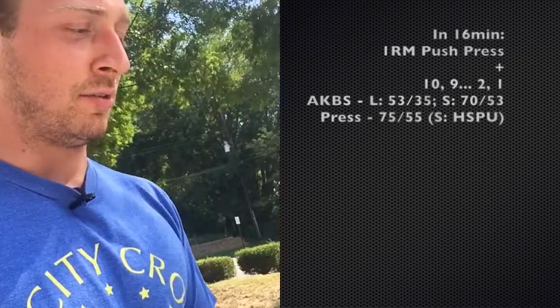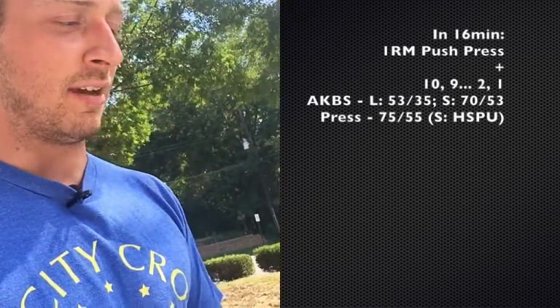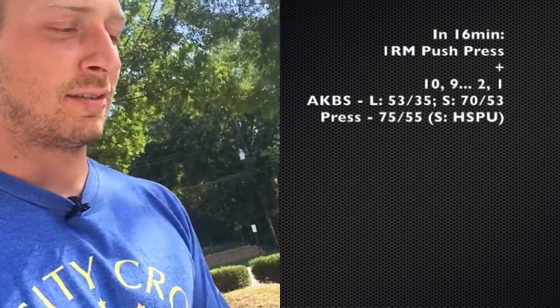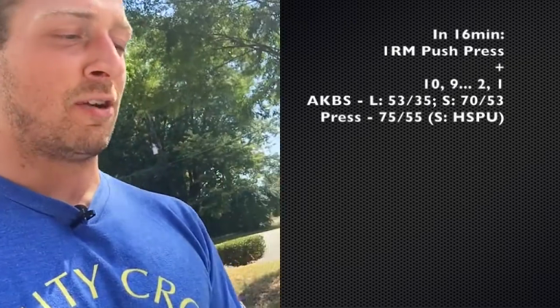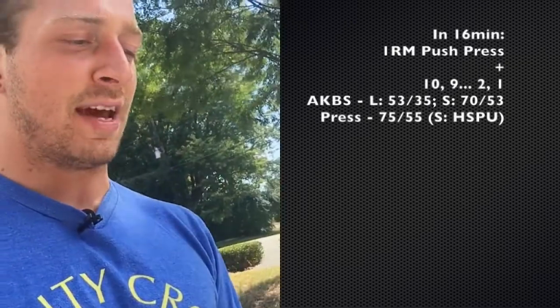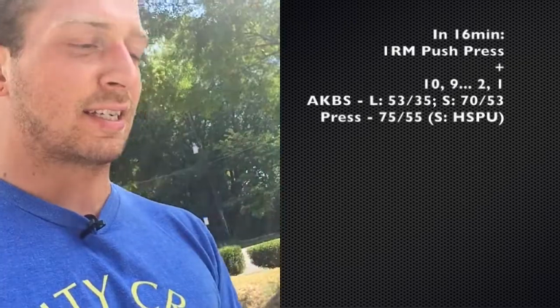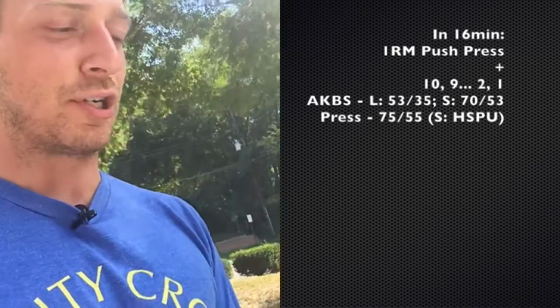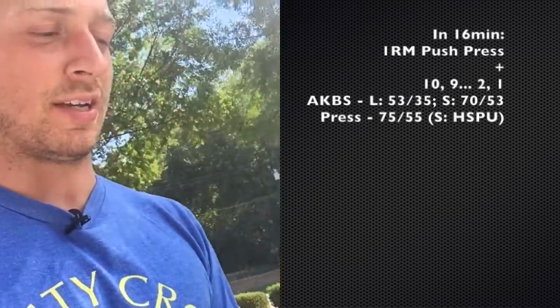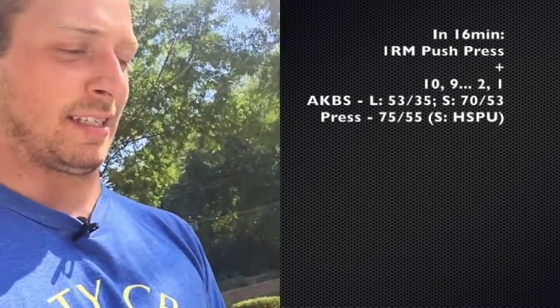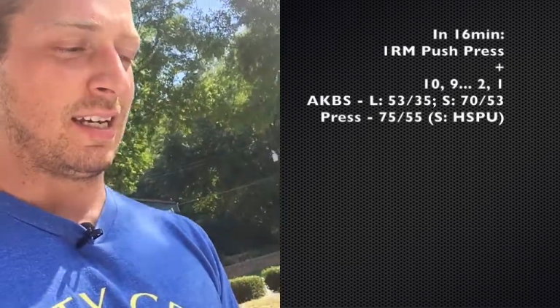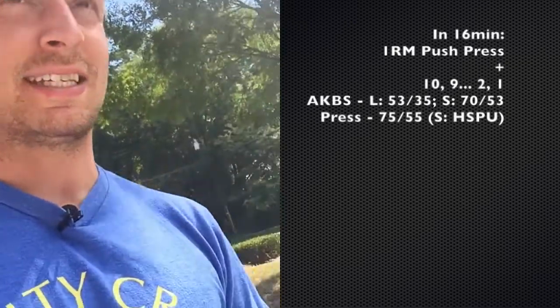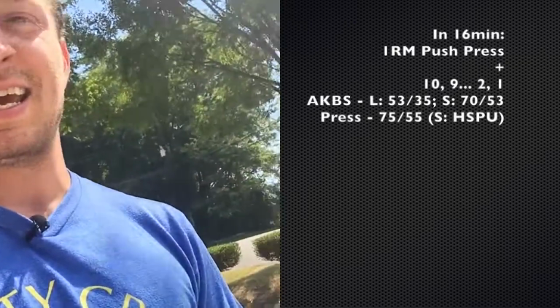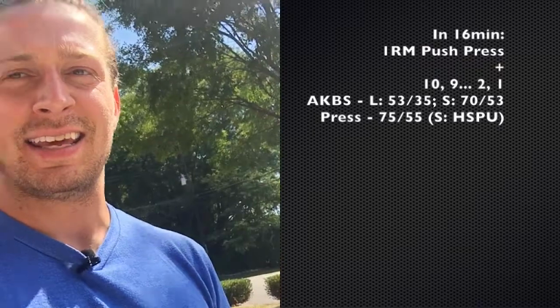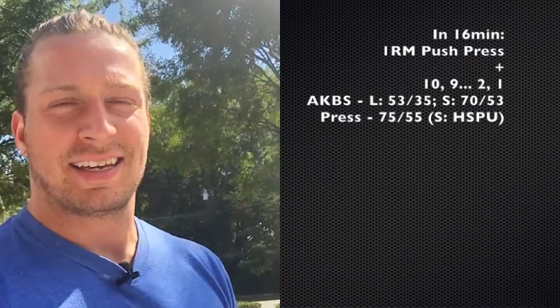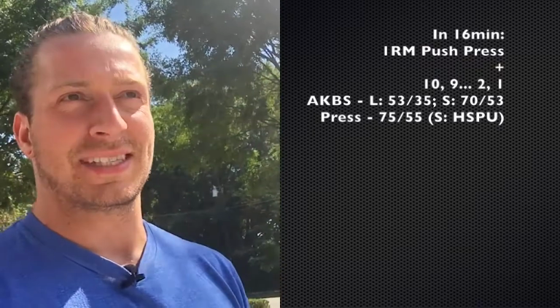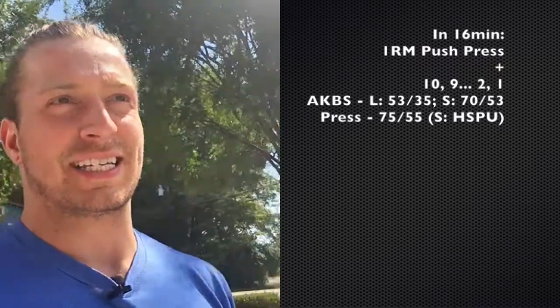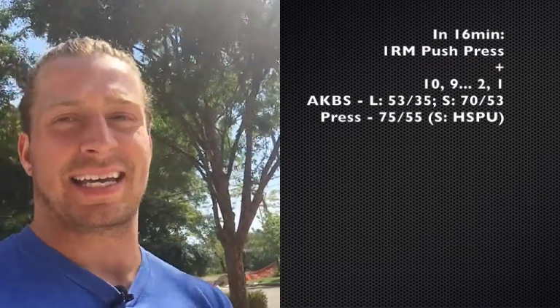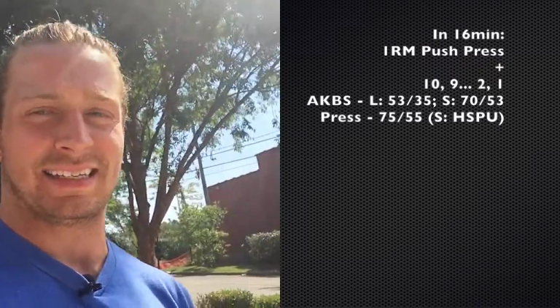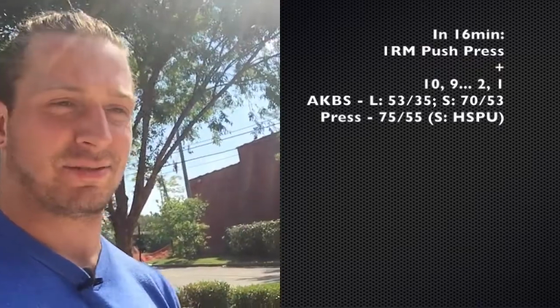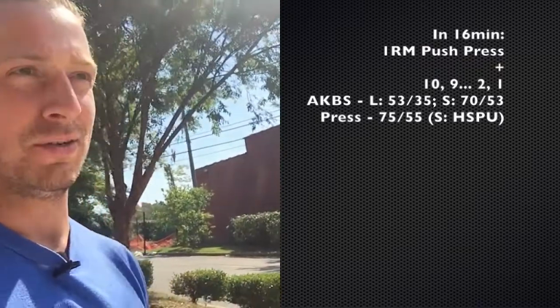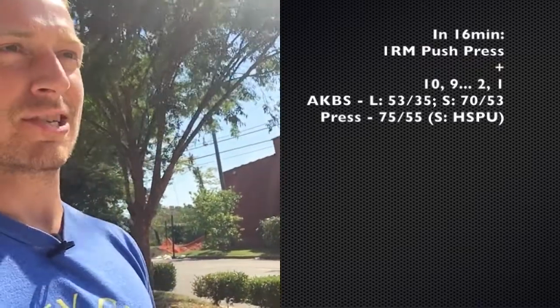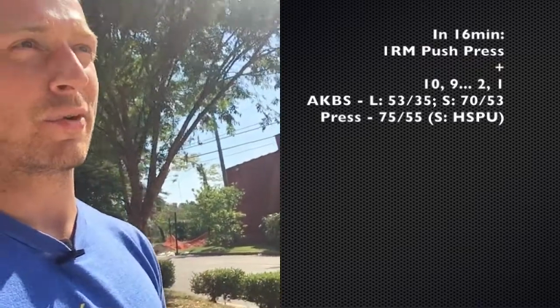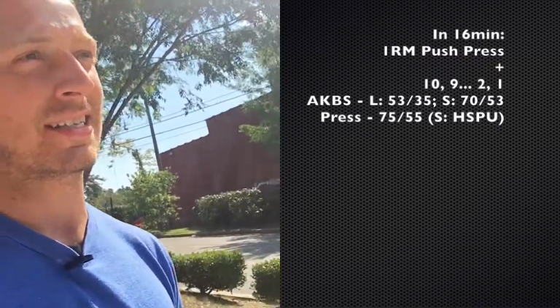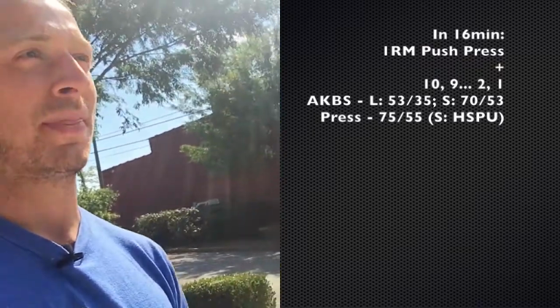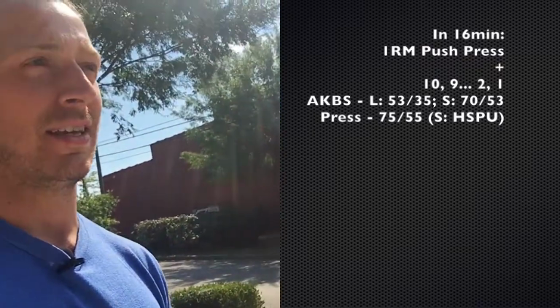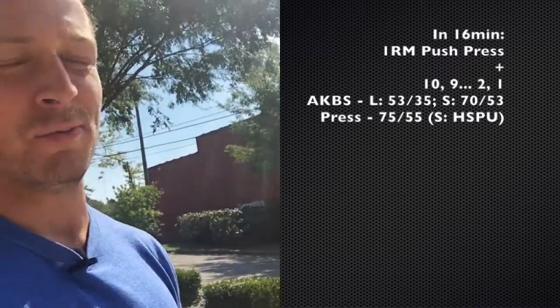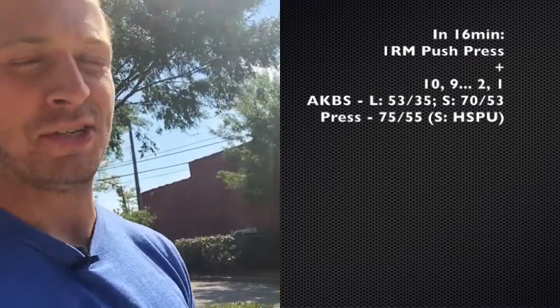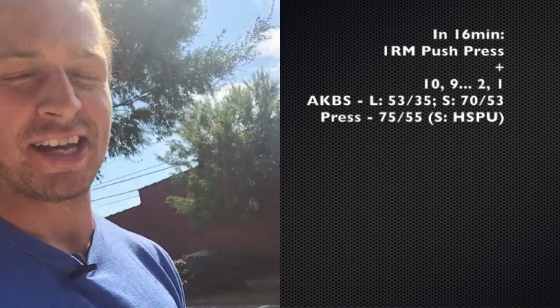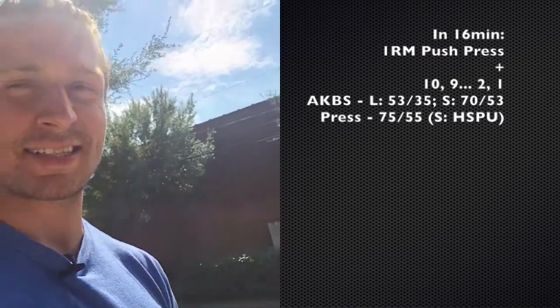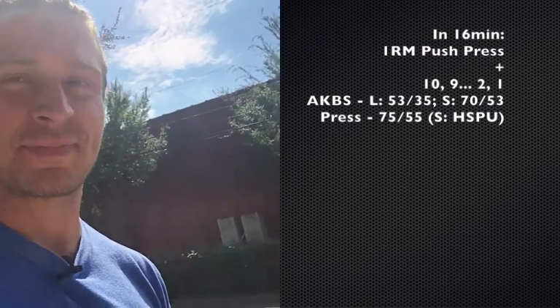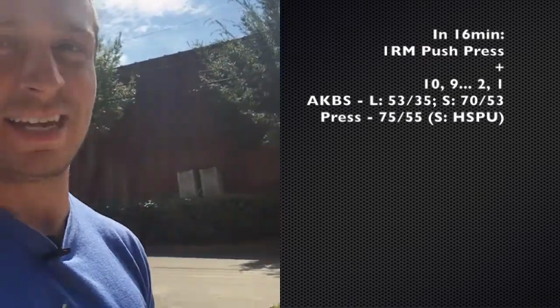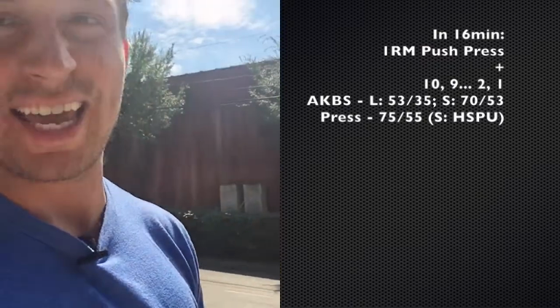Tuesday: one rep max push press. So we get to add those legs back in. We've been doing that strict press — you've been wanting to use your legs. Now you can.